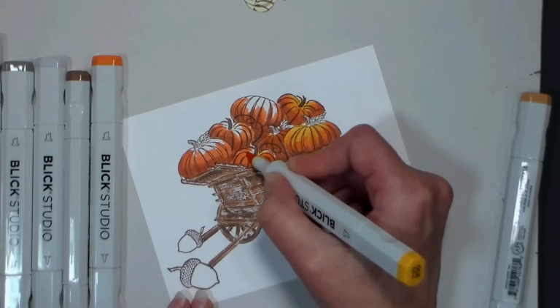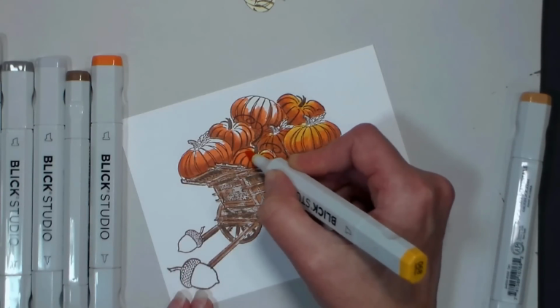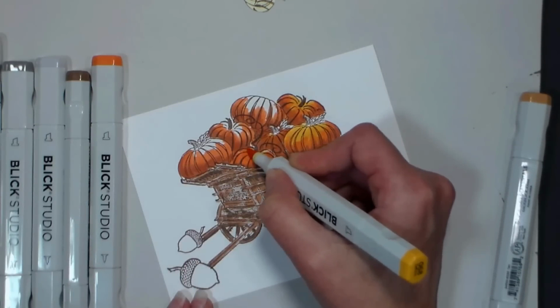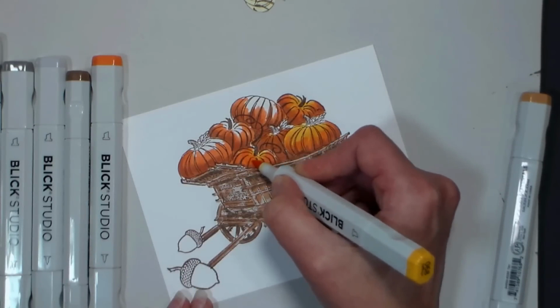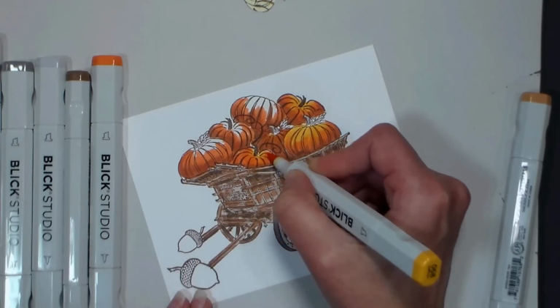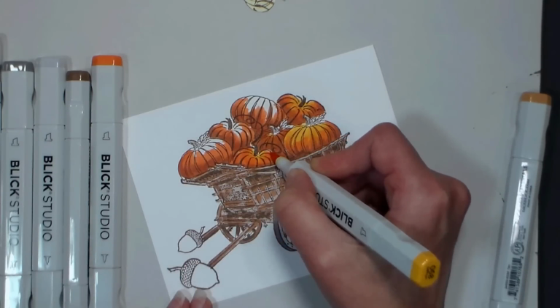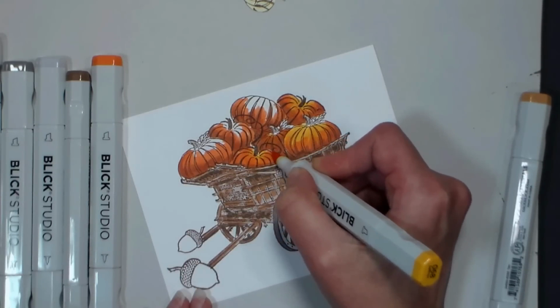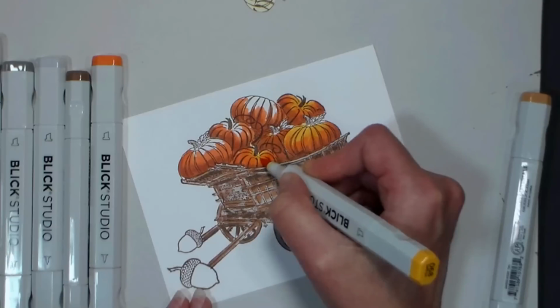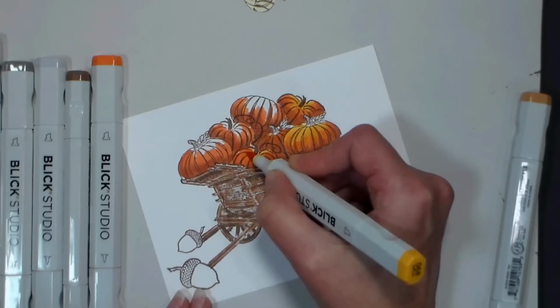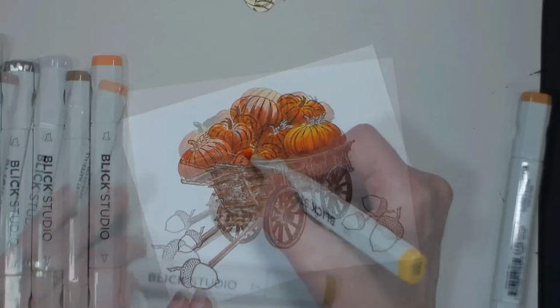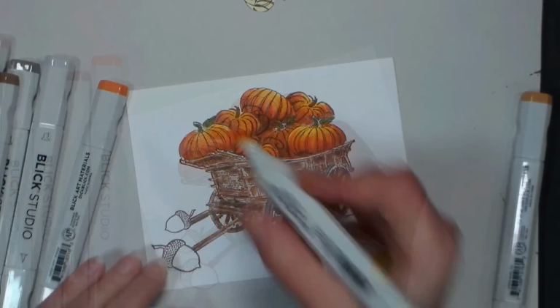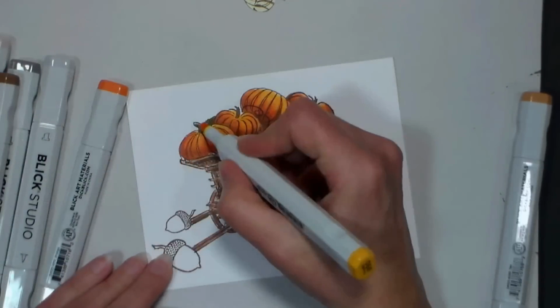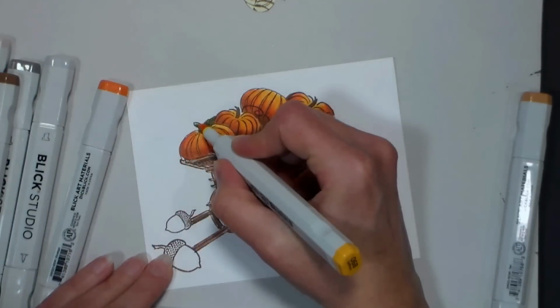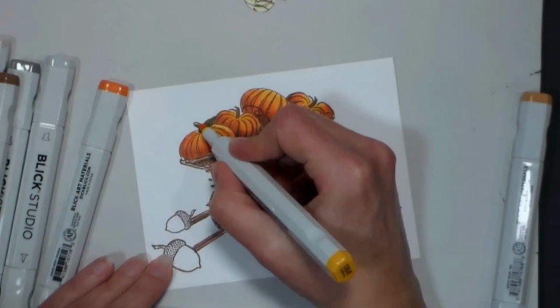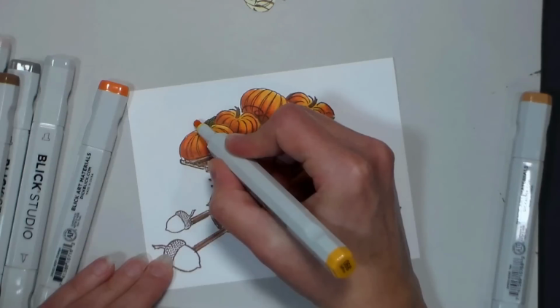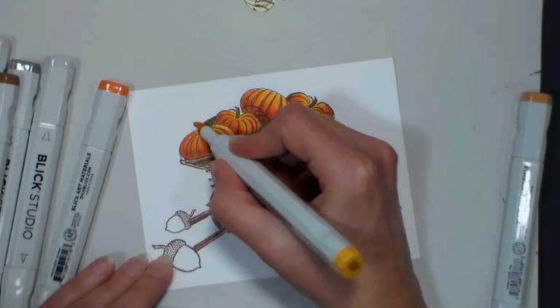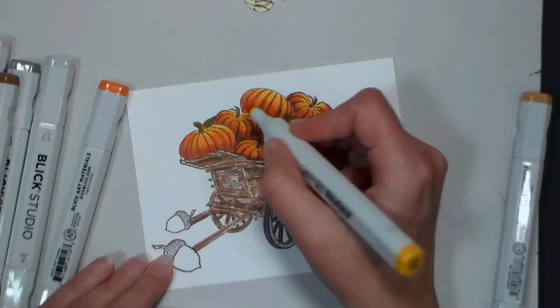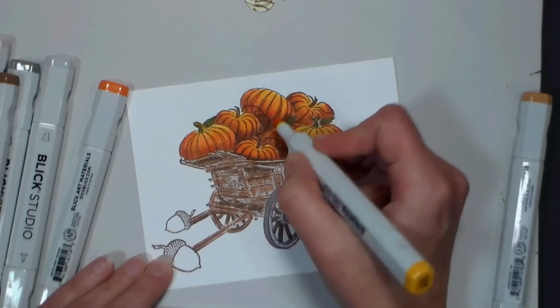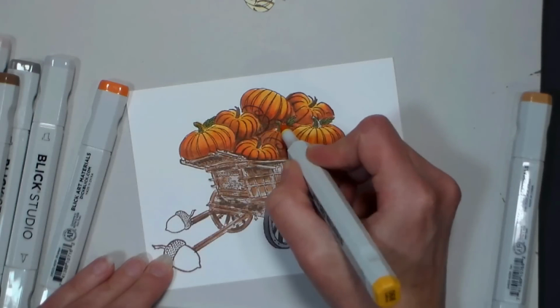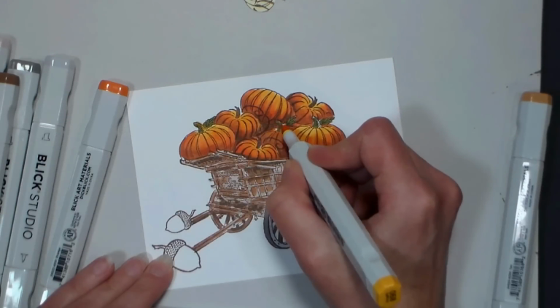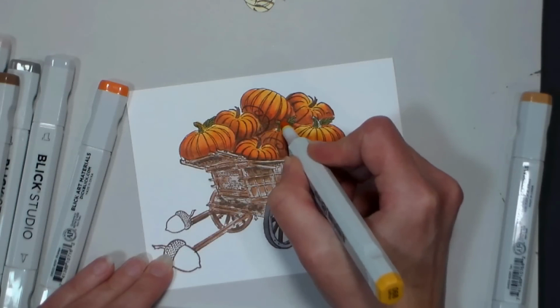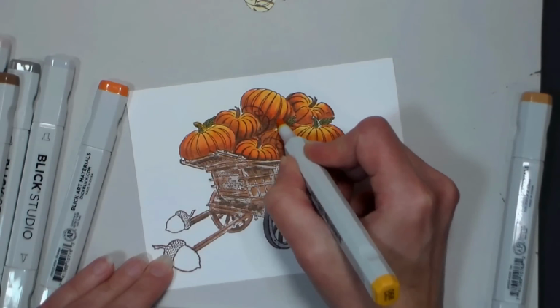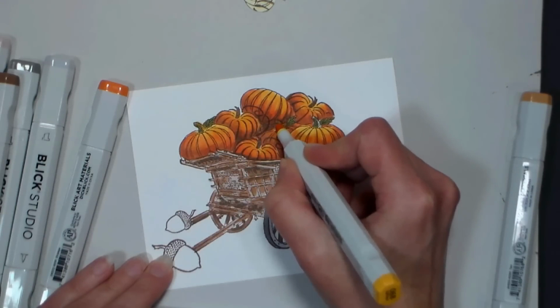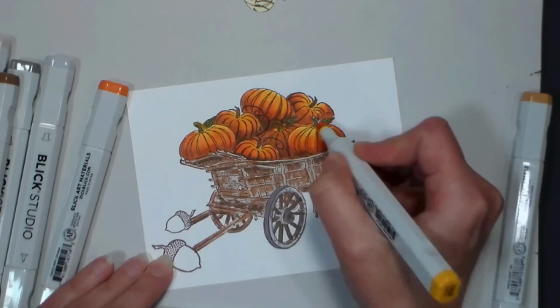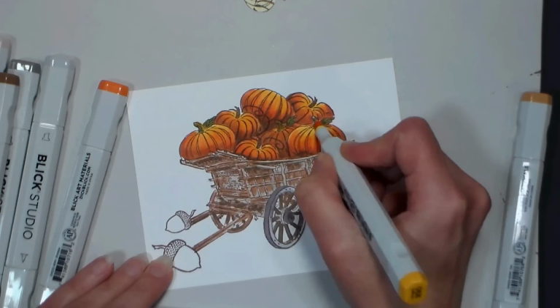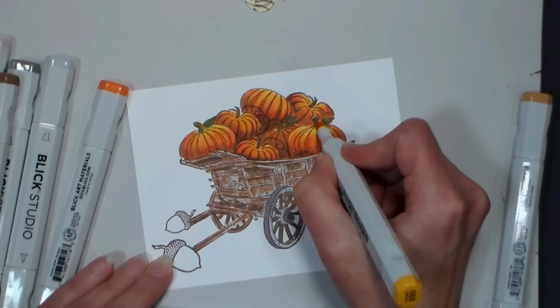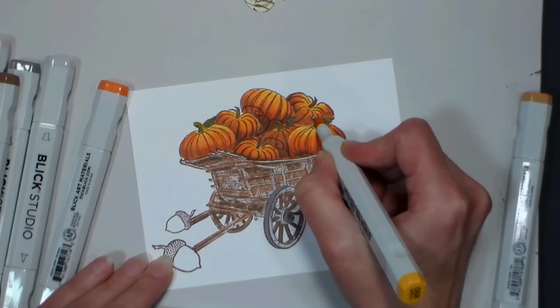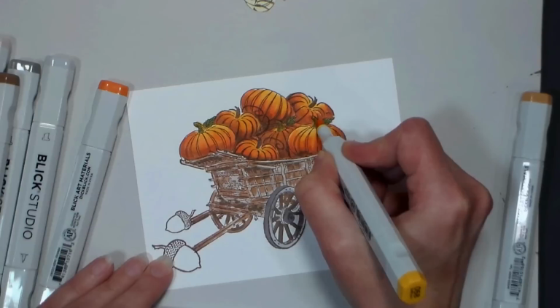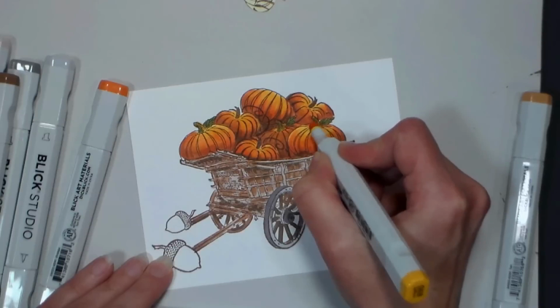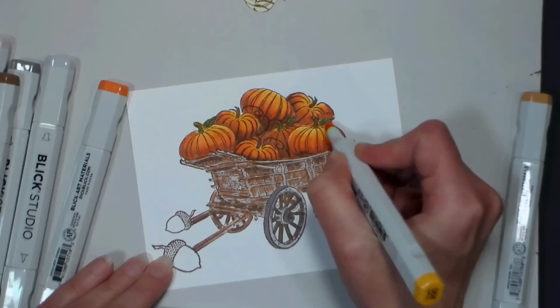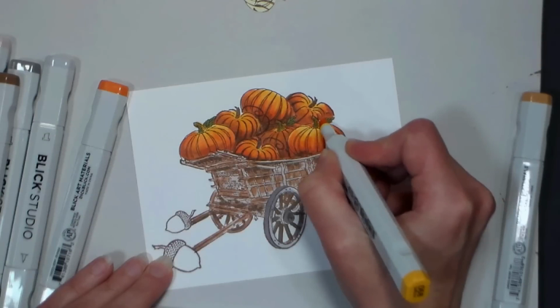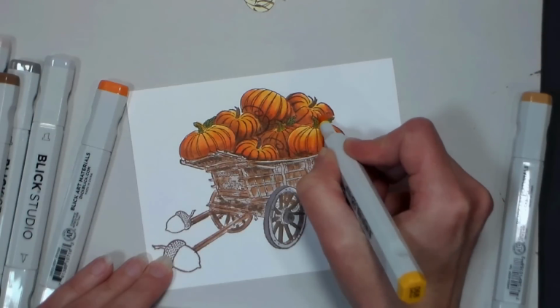Finish filling in your pumpkins and then we're gonna do the stems and the leaves. The stems and leaves are pretty simple — I just used a combination of an olive-y green color and my bright yellow to fill them in and highlight them, and that's really all there is to it for coloring that.